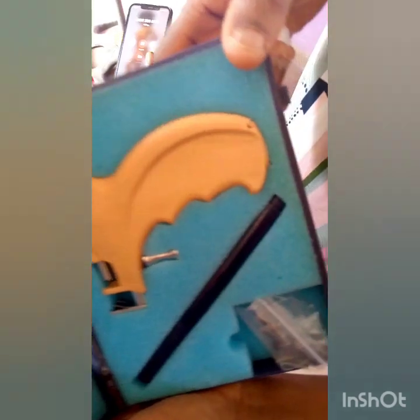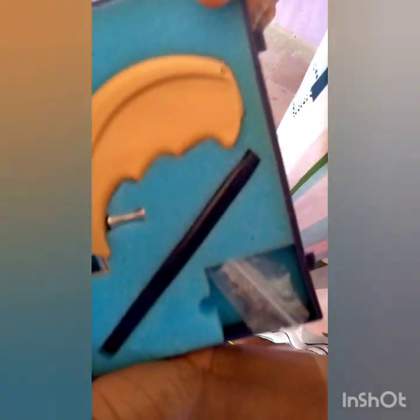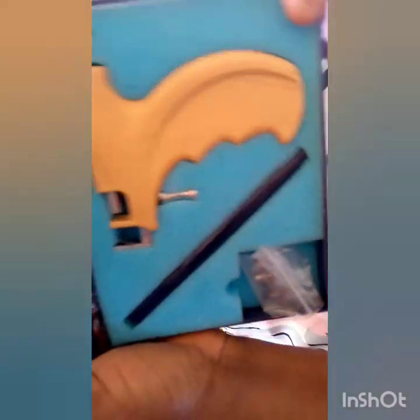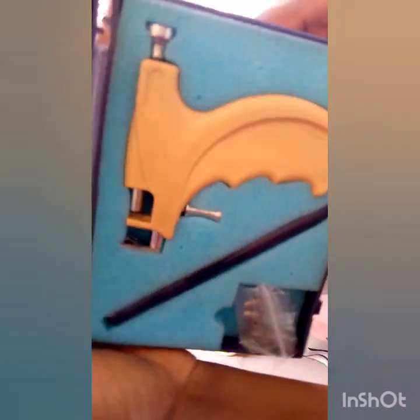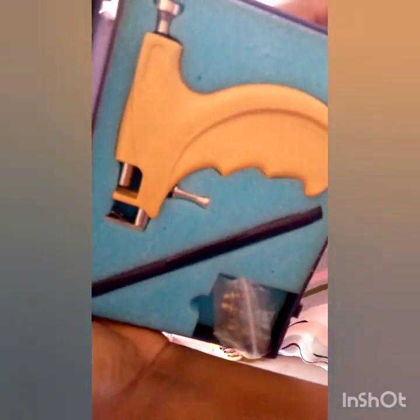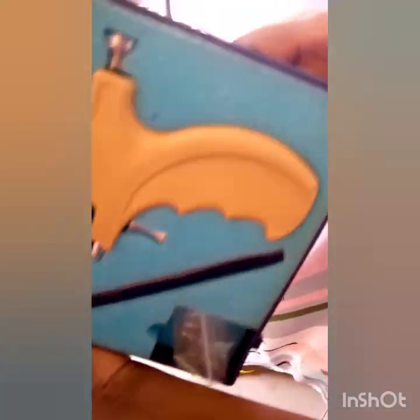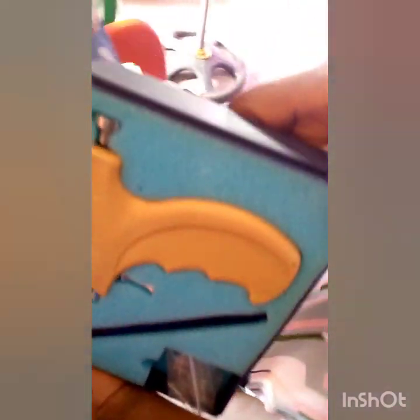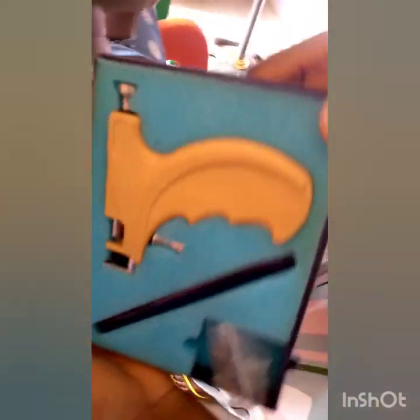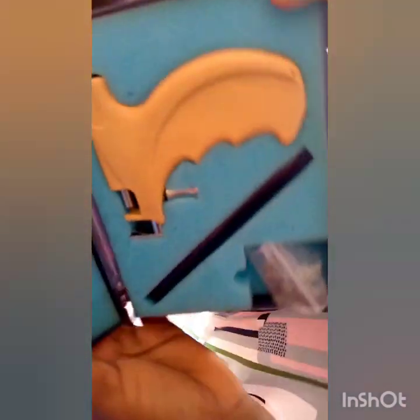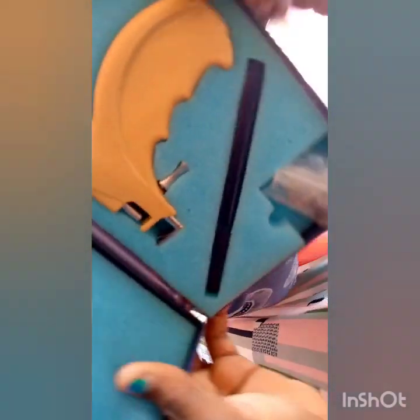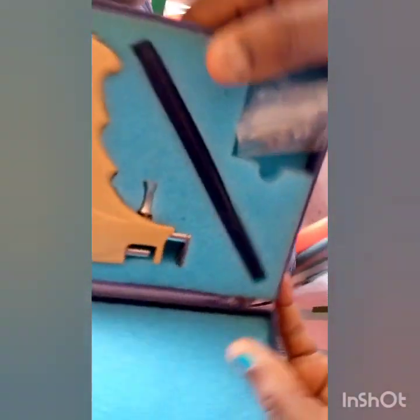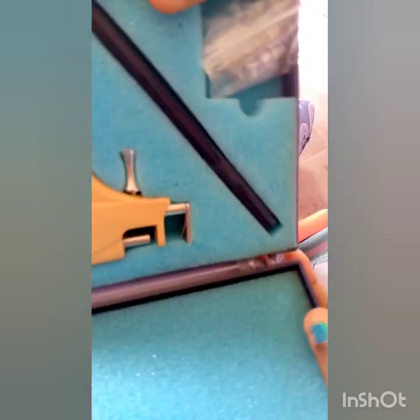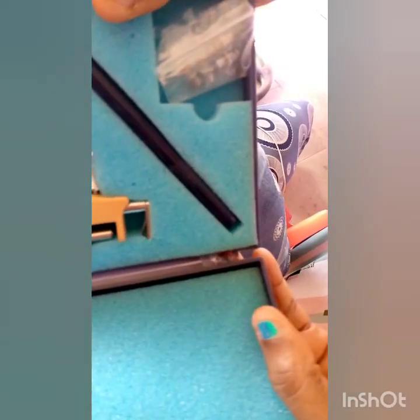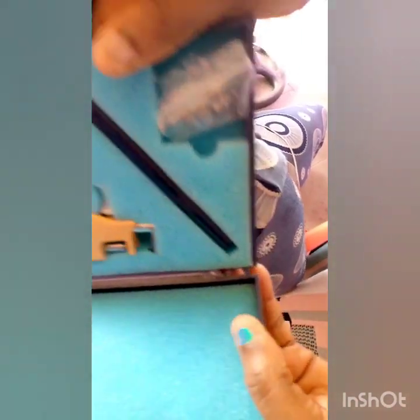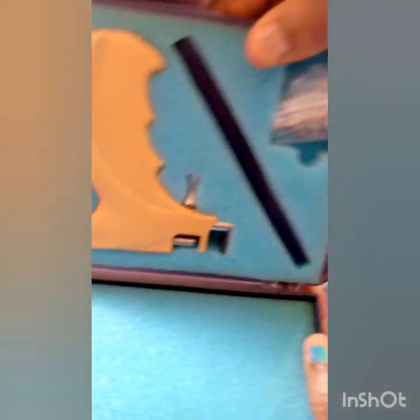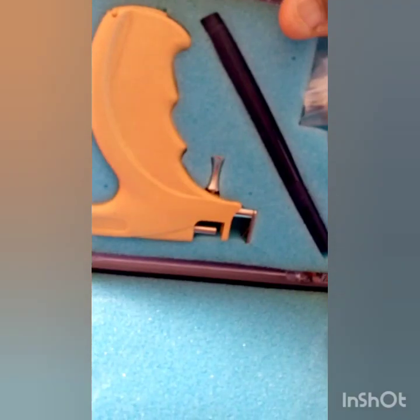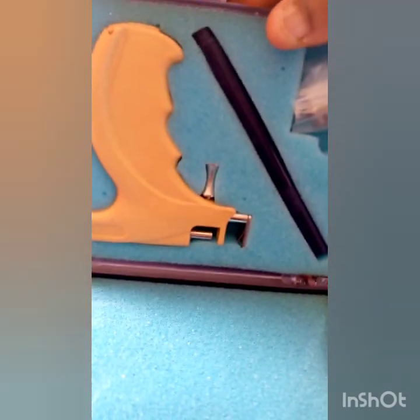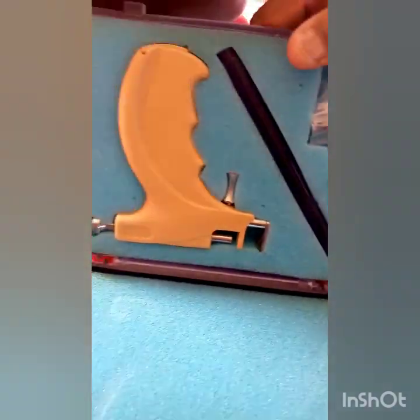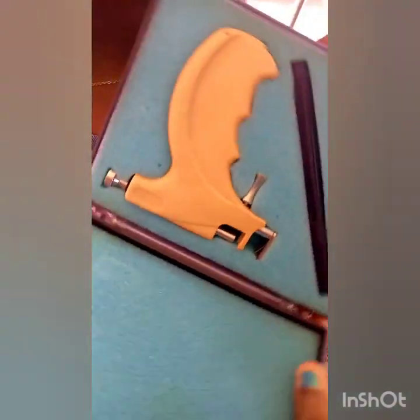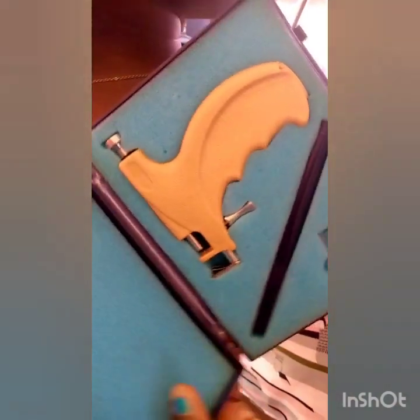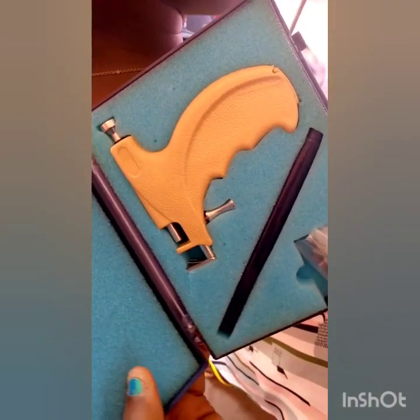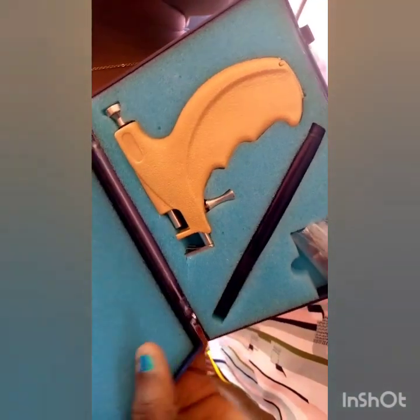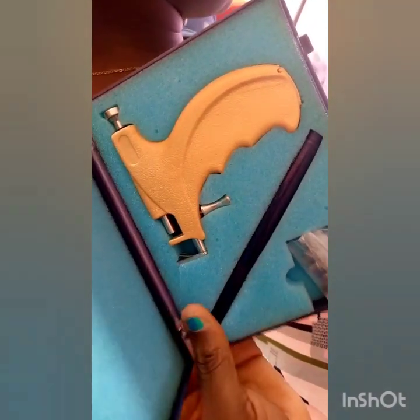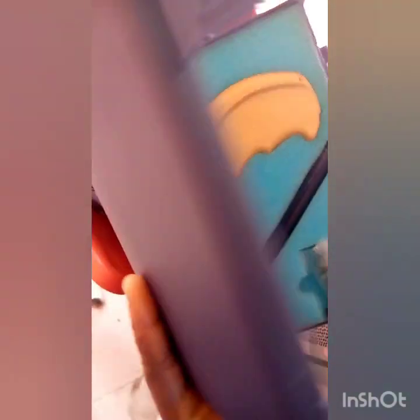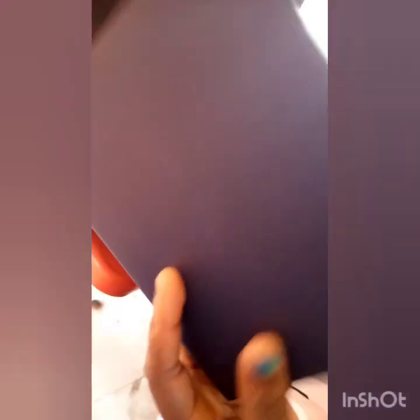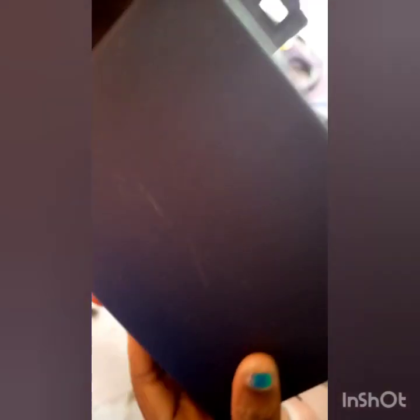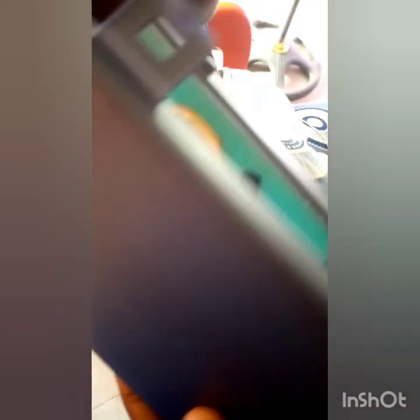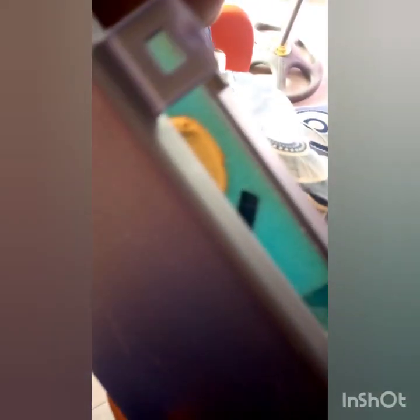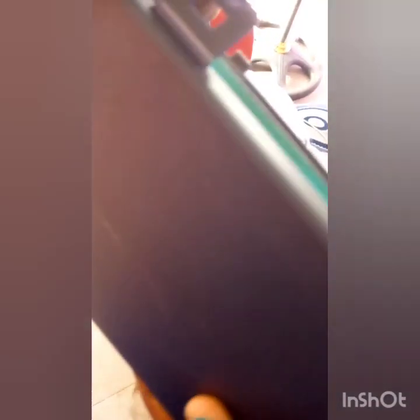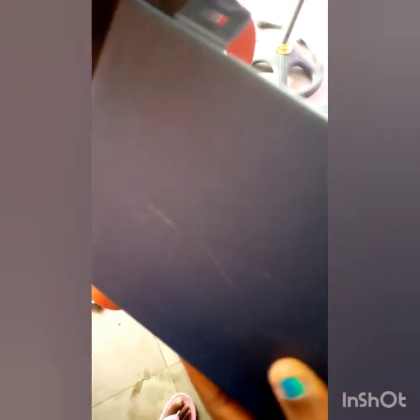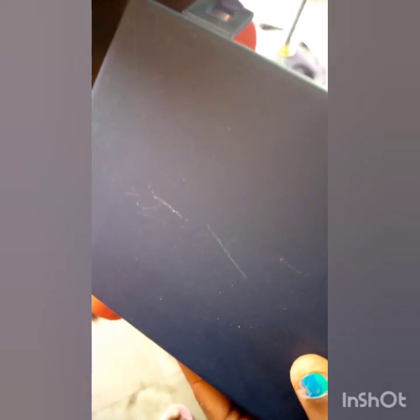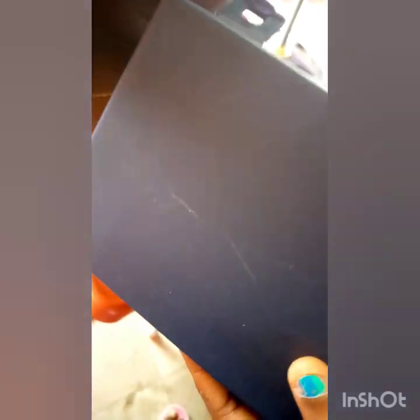Everyone, welcome back to my channel. This is Queen and Nikki. I want to show you how to pierce your ear without using a machine. I actually have my own machine, but I want to teach you another method for you to pierce your ear without using a machine.